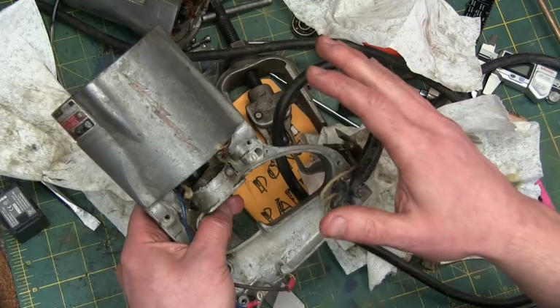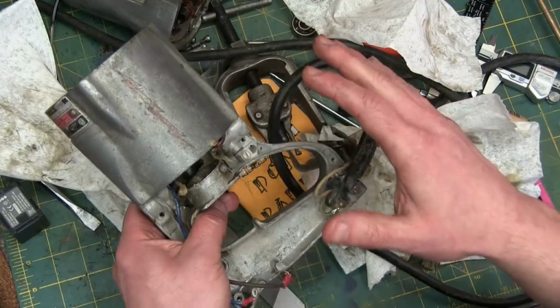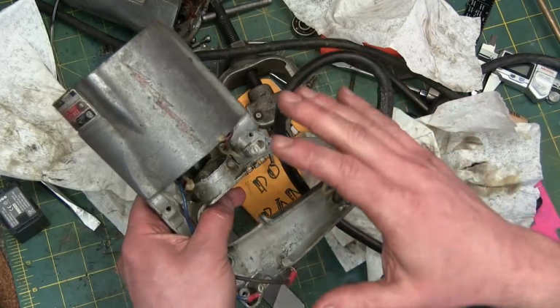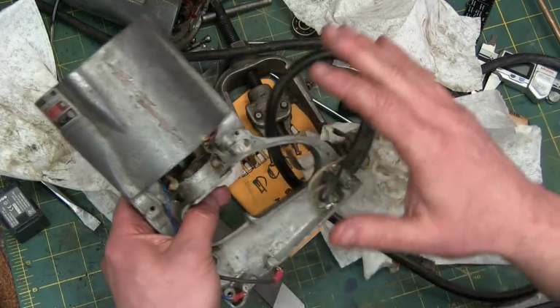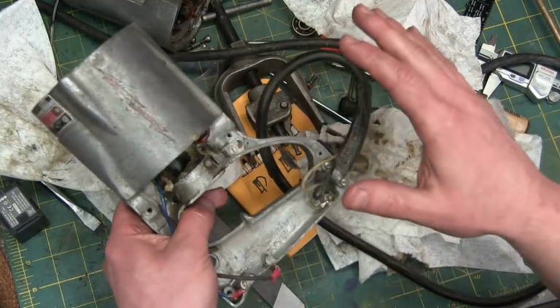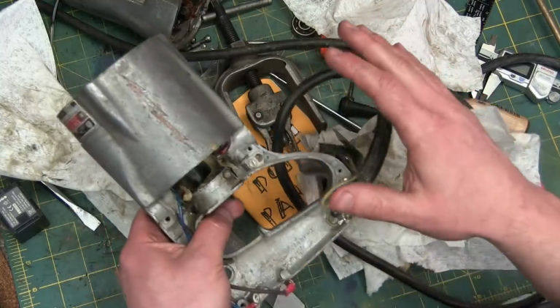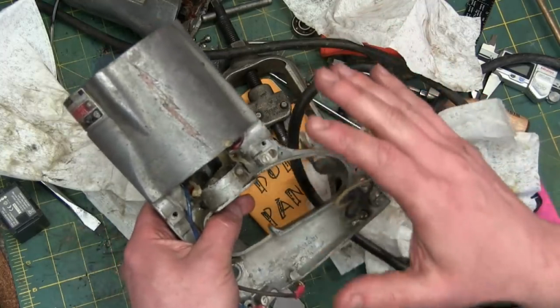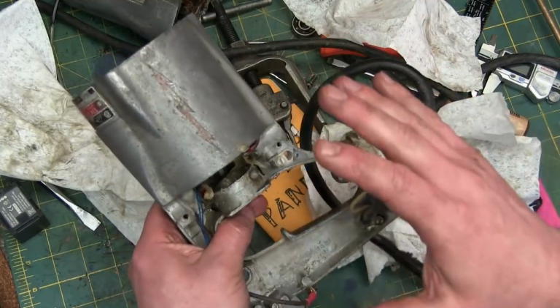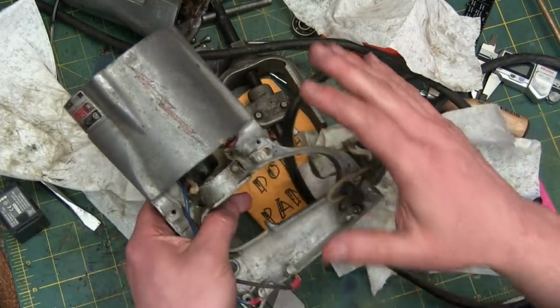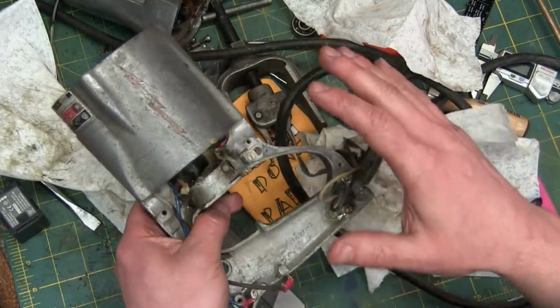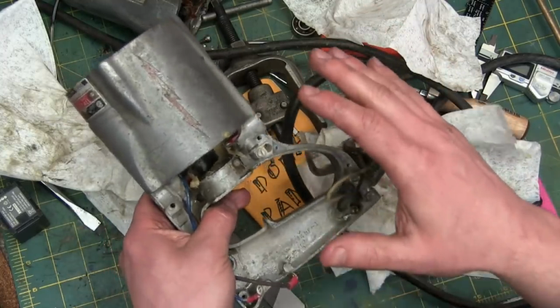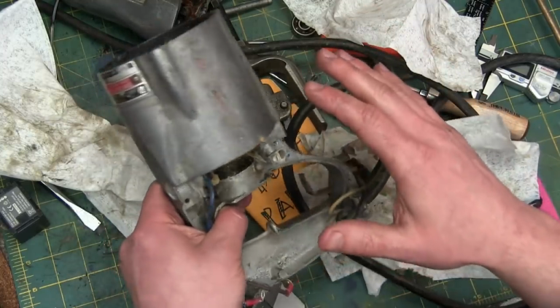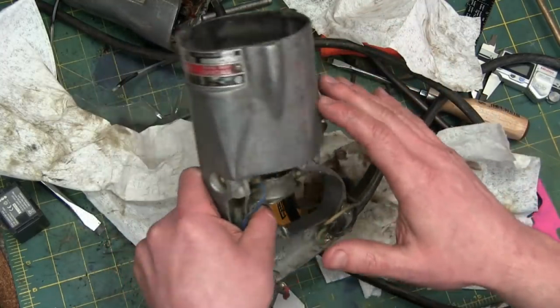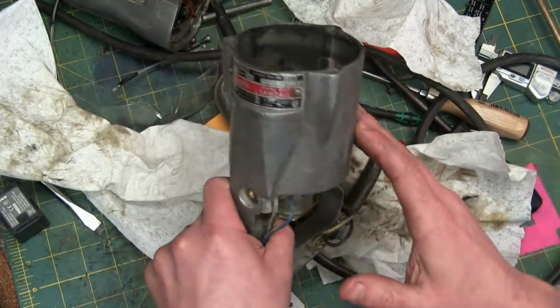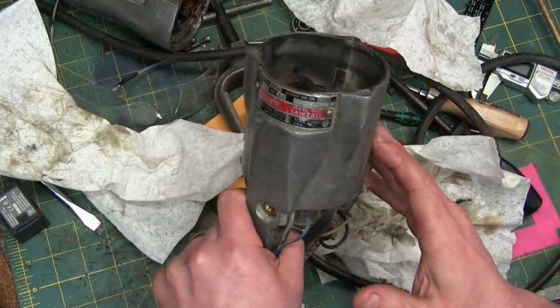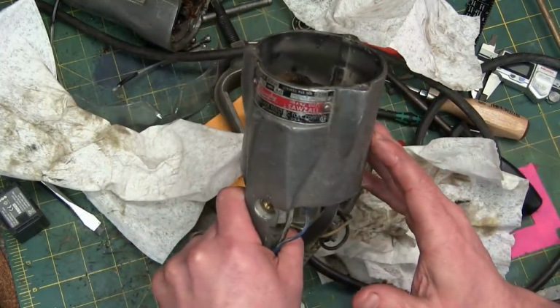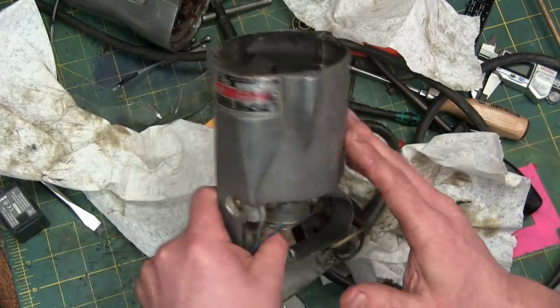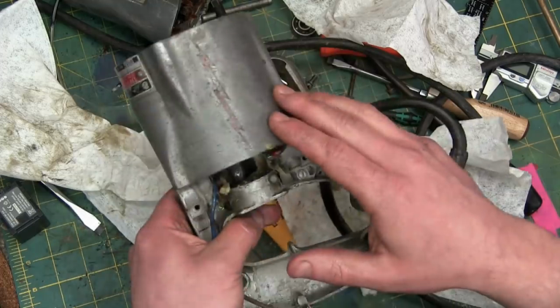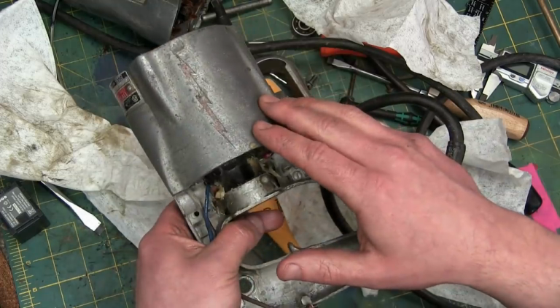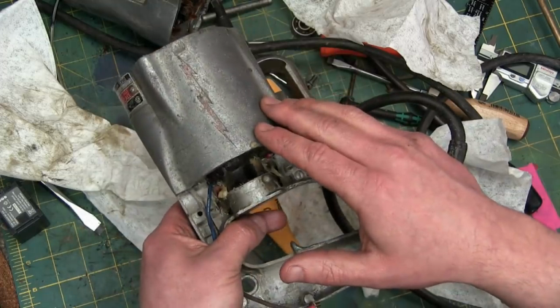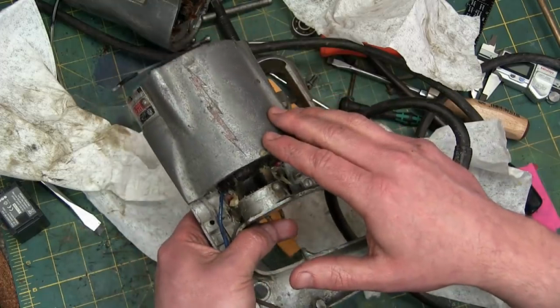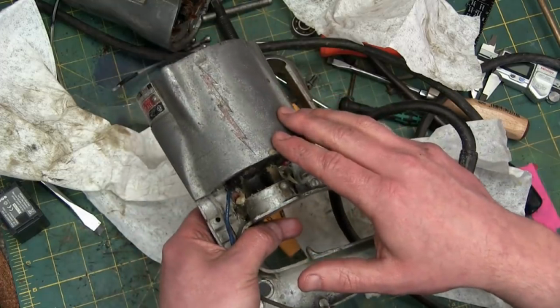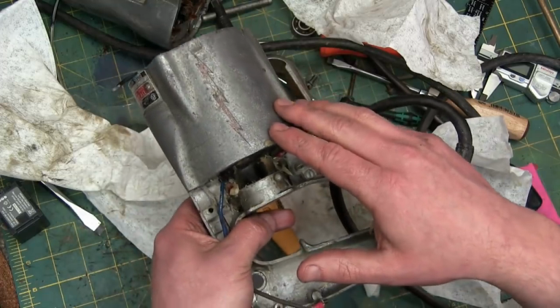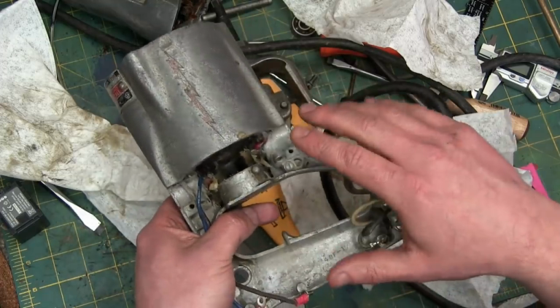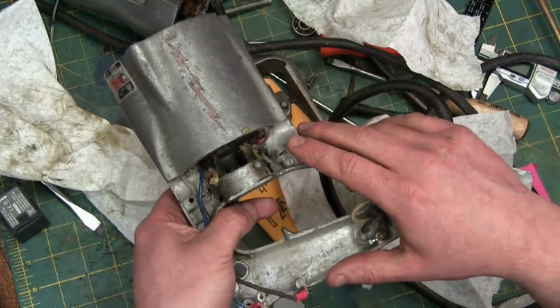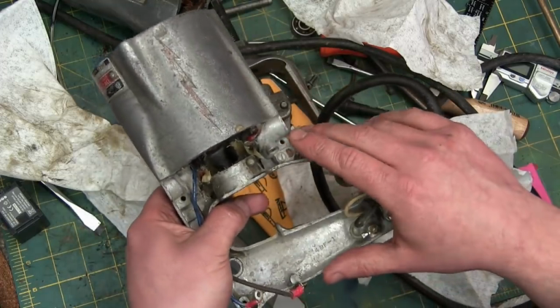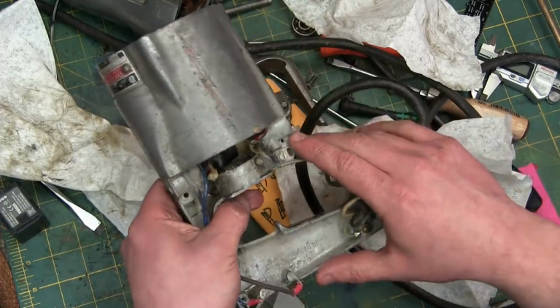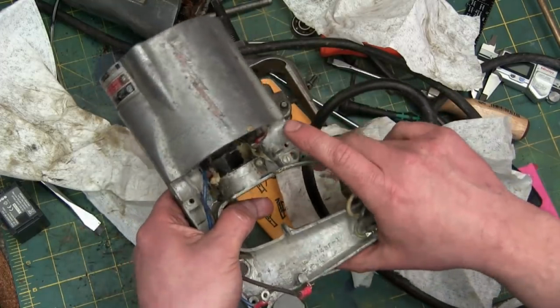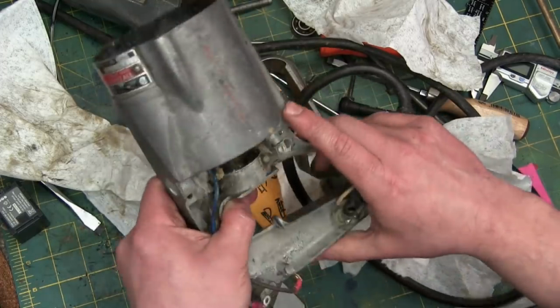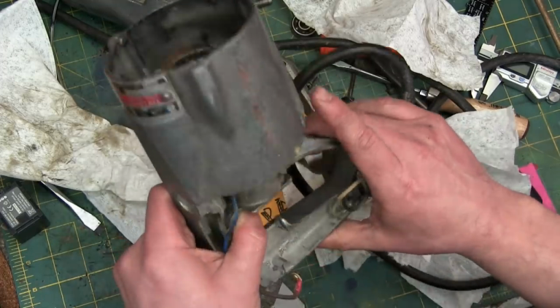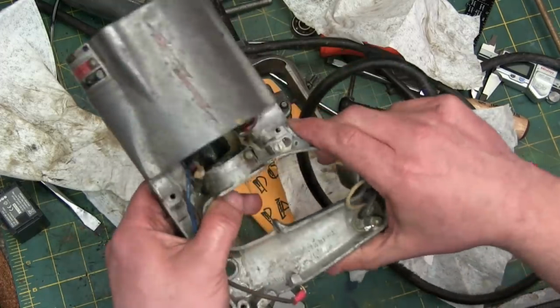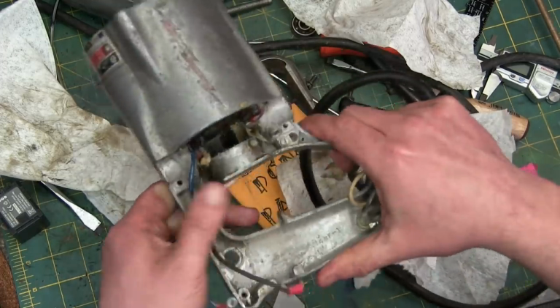Gentlemen, welcome back to the shop today. A special treat — we are pulling apart this Sawzall, old school Sawzall, and we've got one hell of a problem.